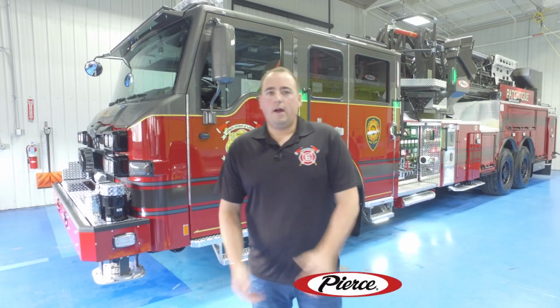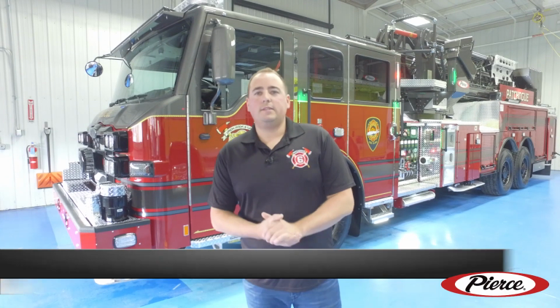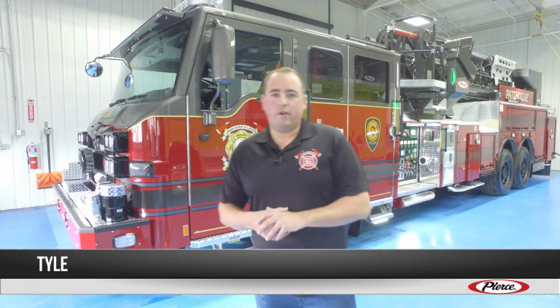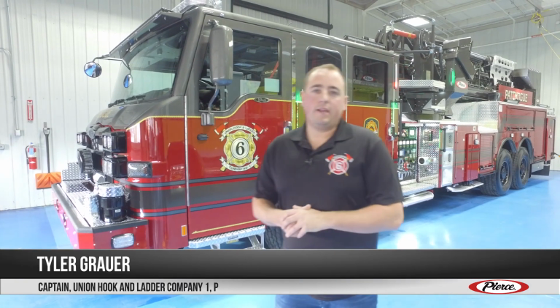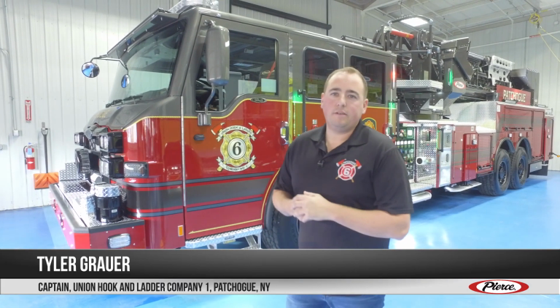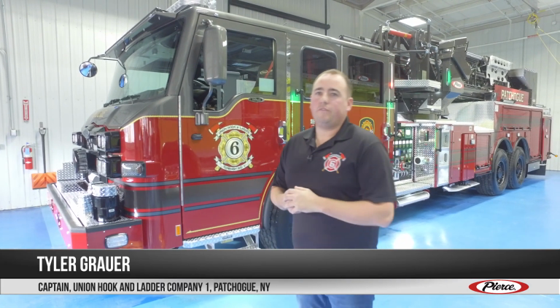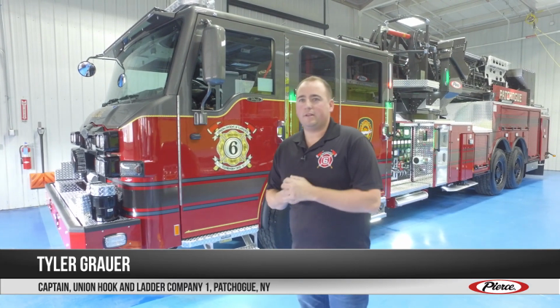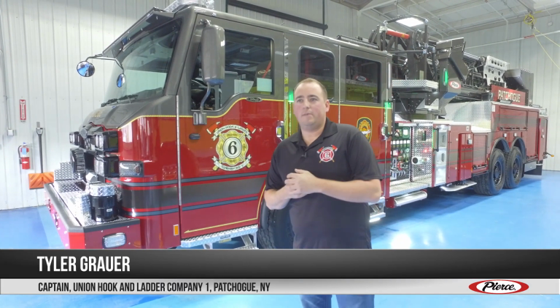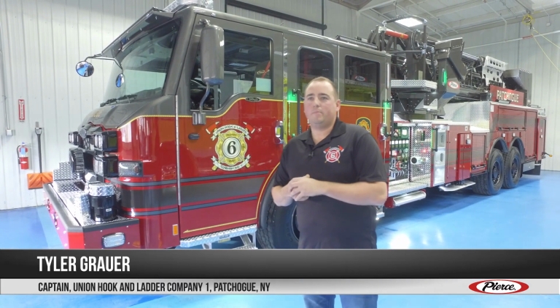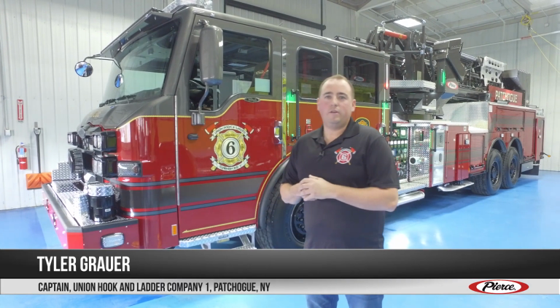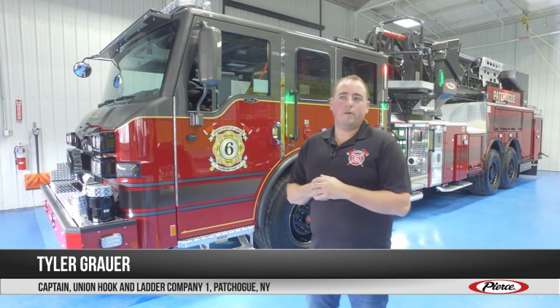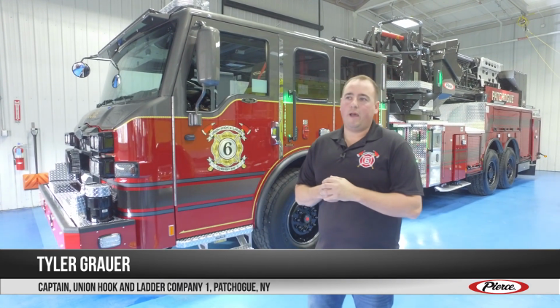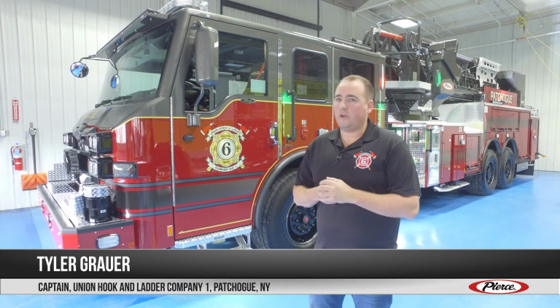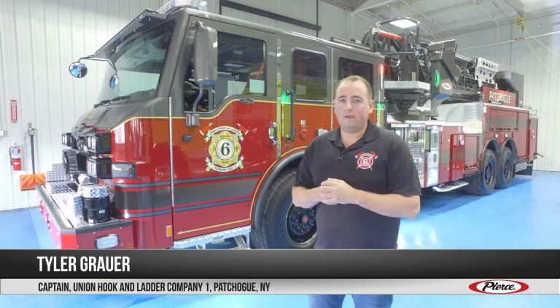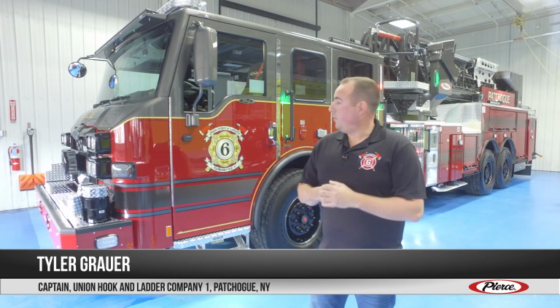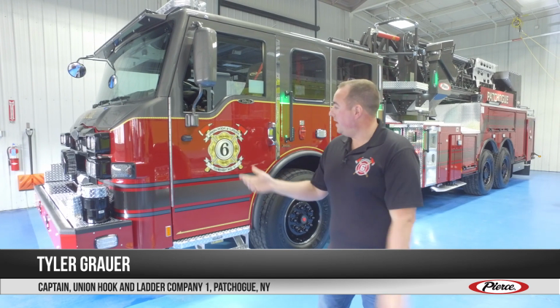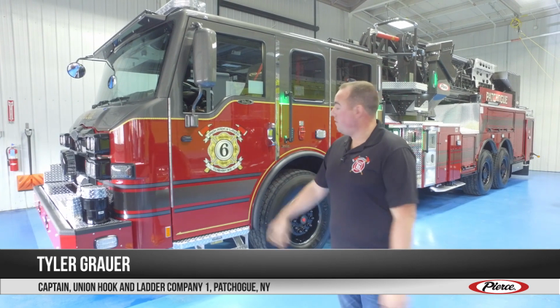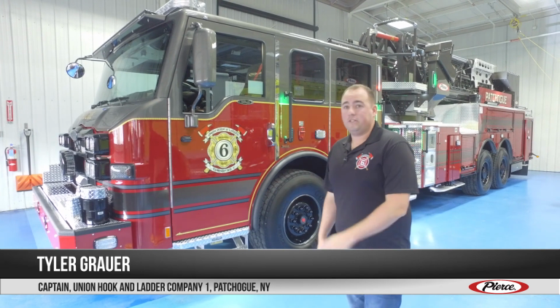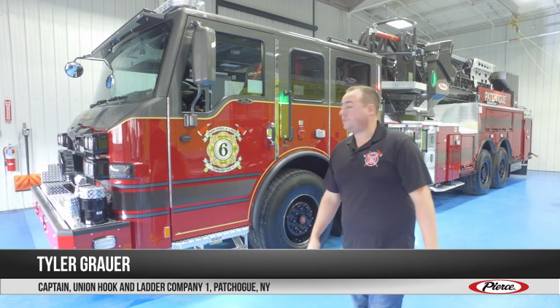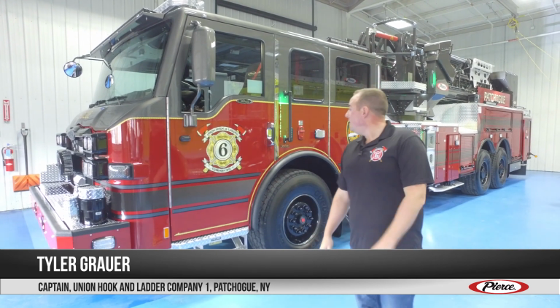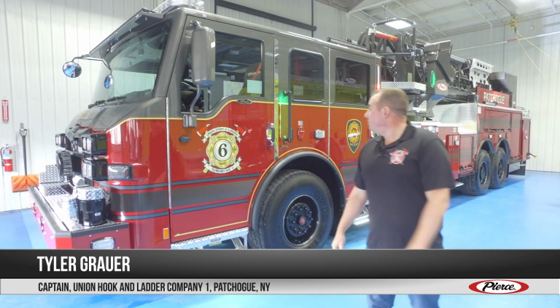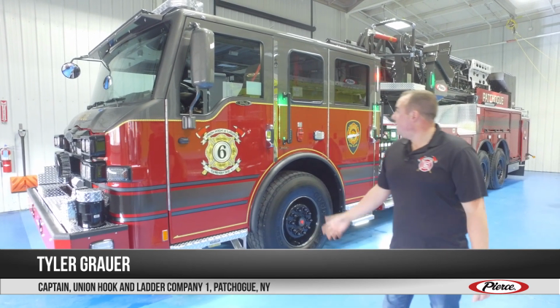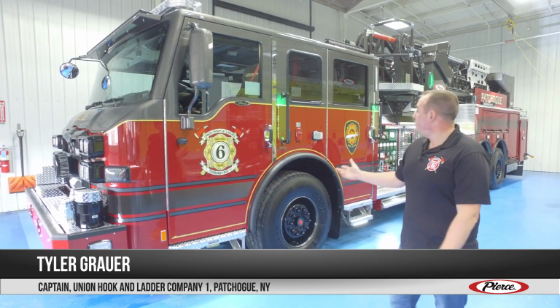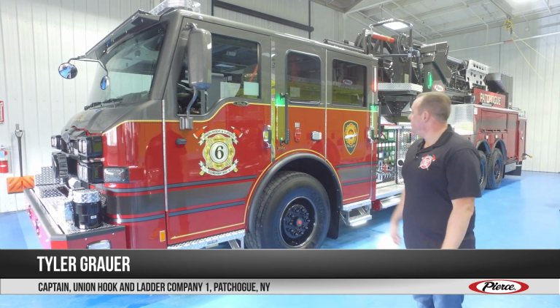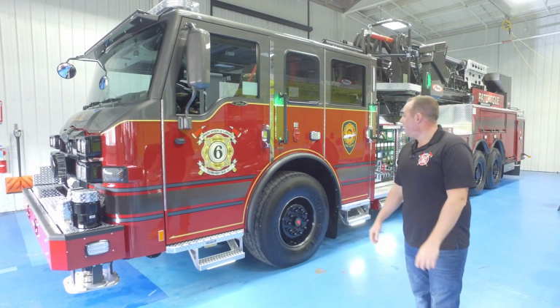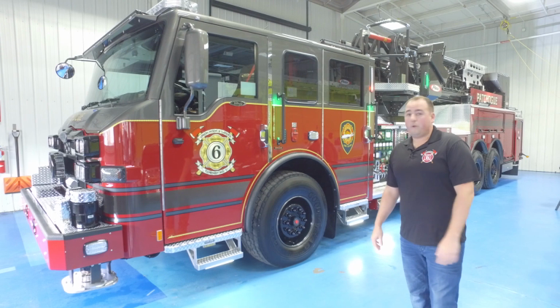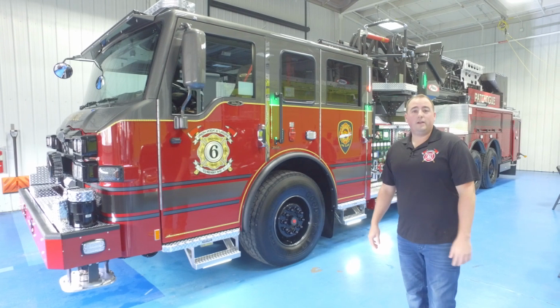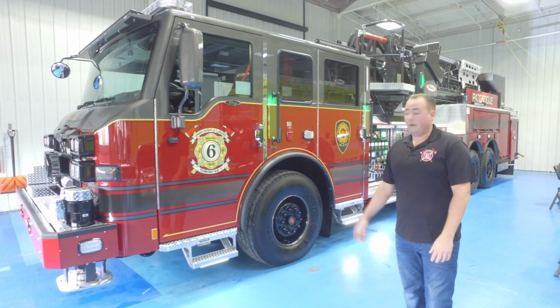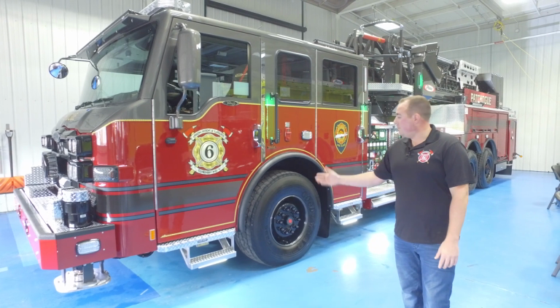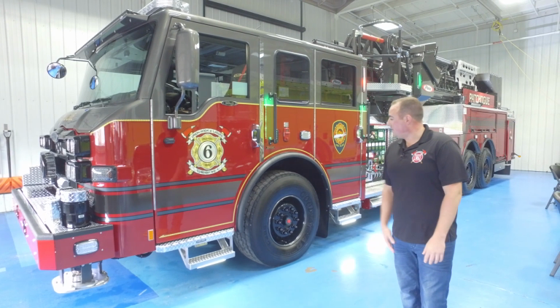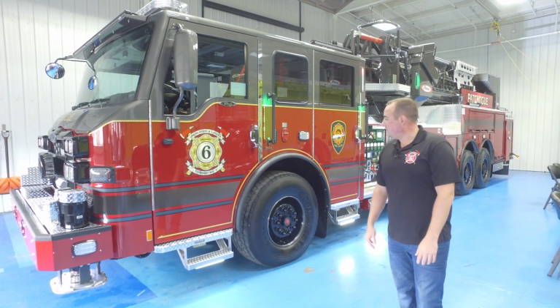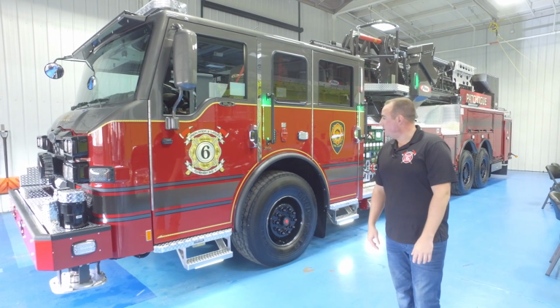I'm Tyler Grauer, Captain of Union Hook and Ladder Company No. 1 from Patchogue, New York. We're here today doing our final inspection of the Pierce Tower Ladder 100, their new product that they released last year.